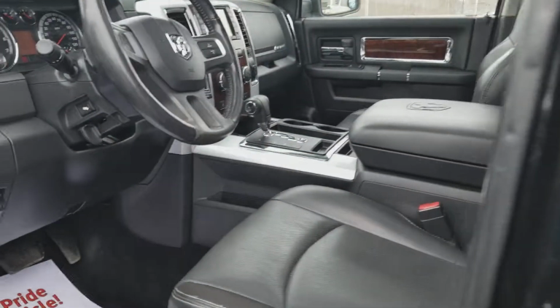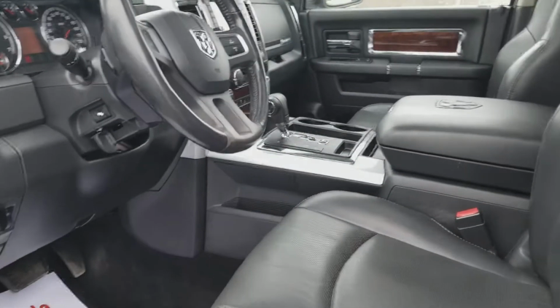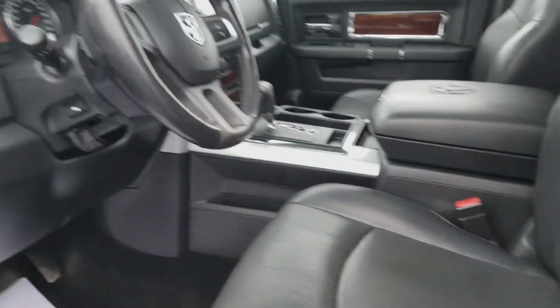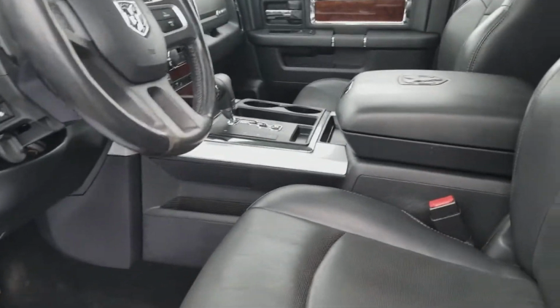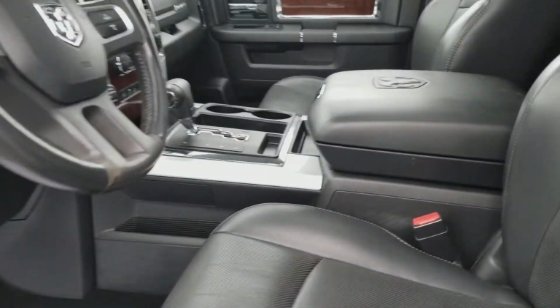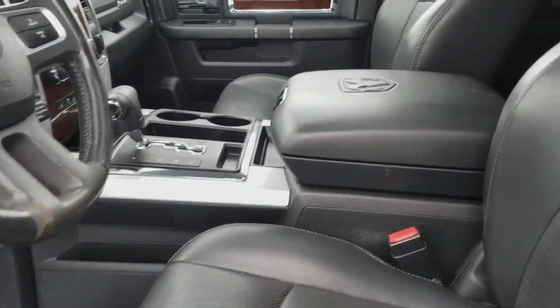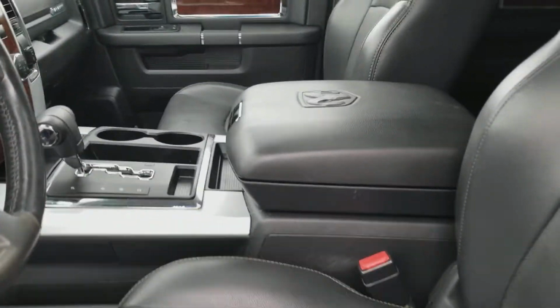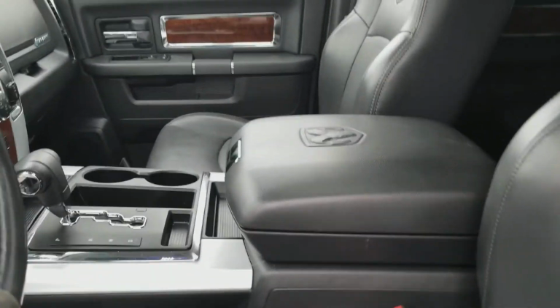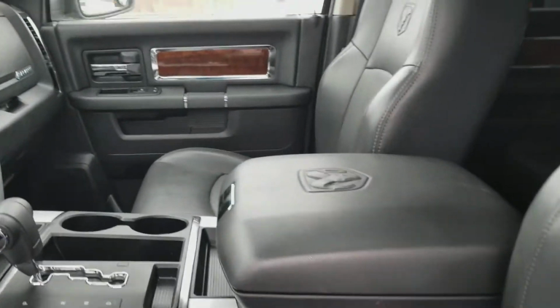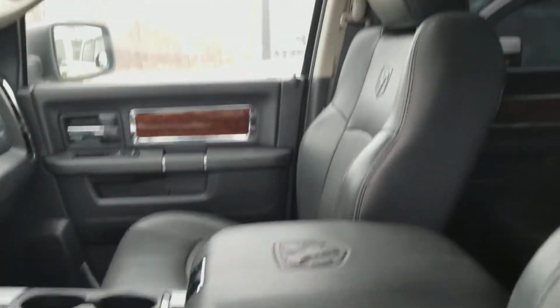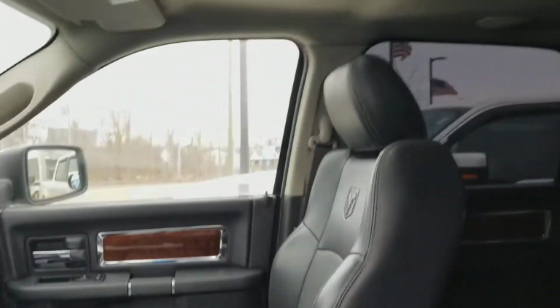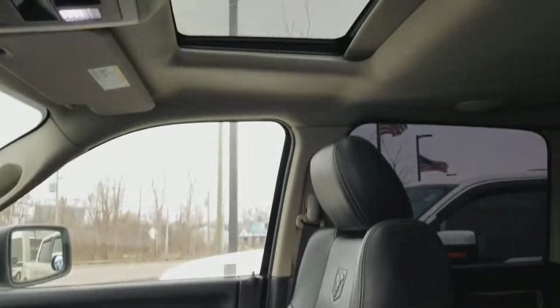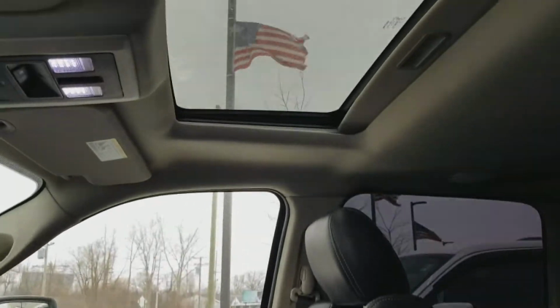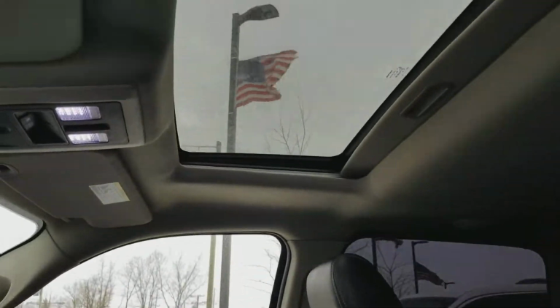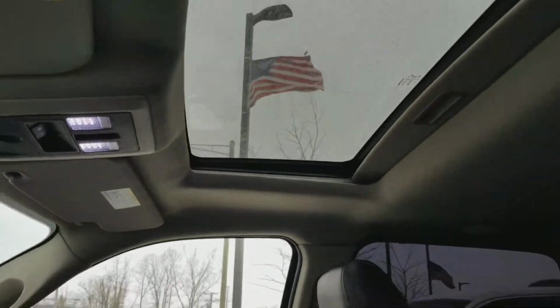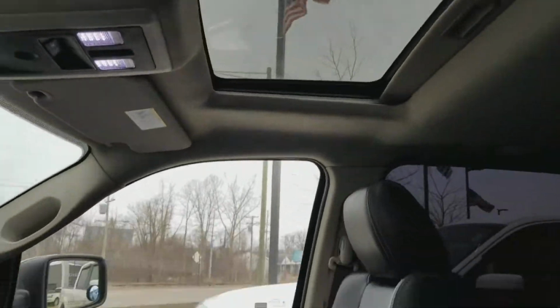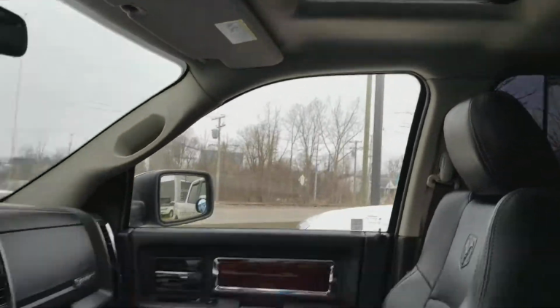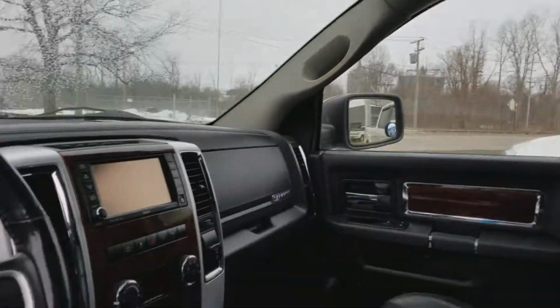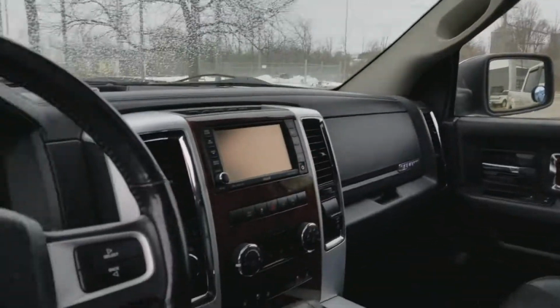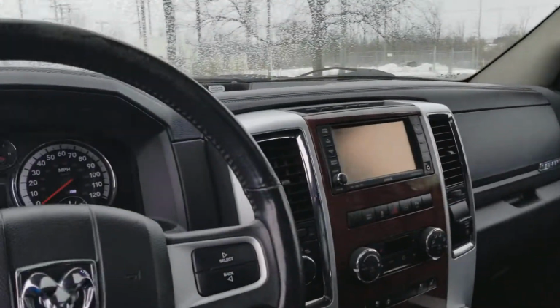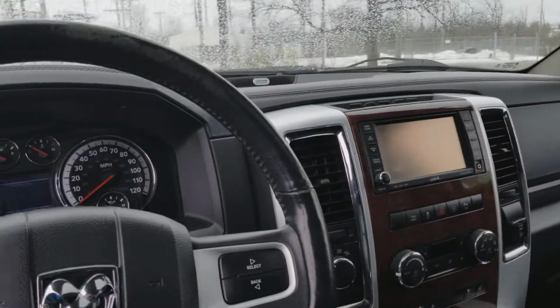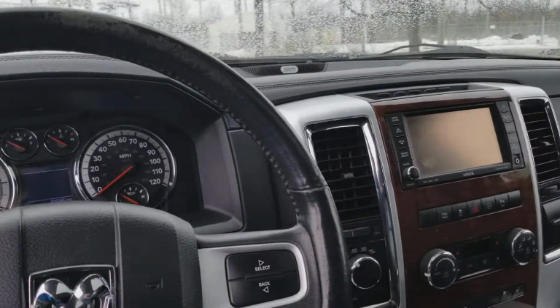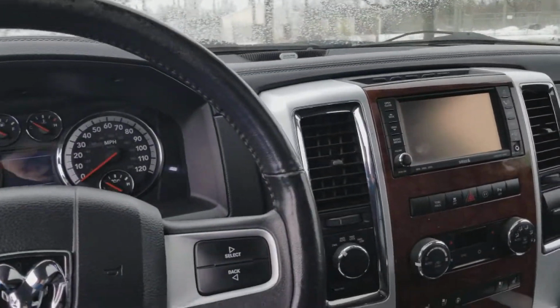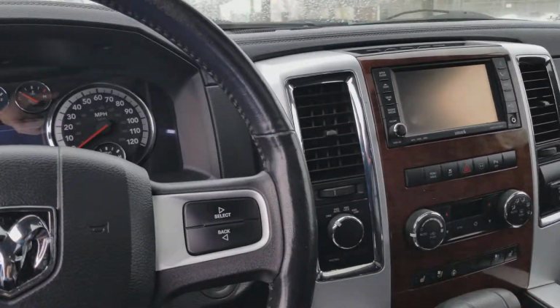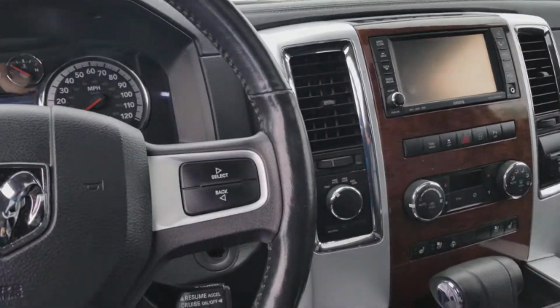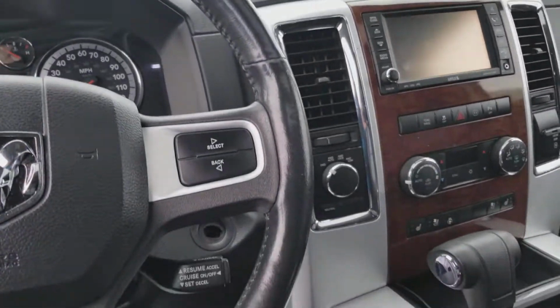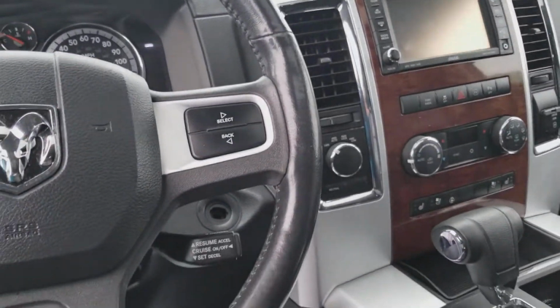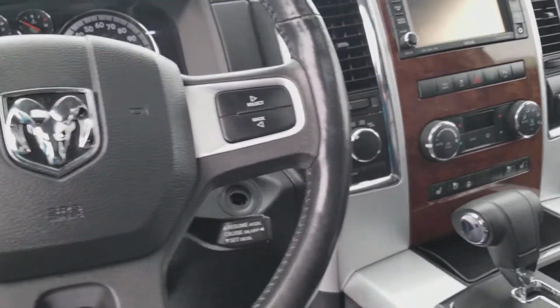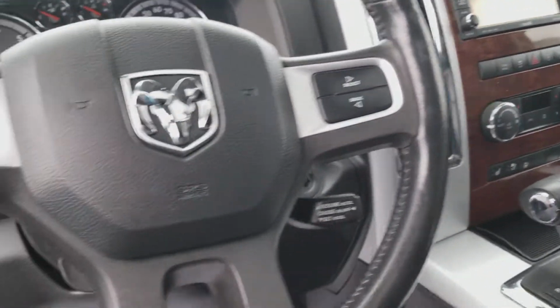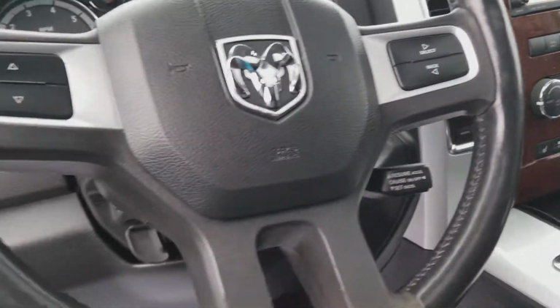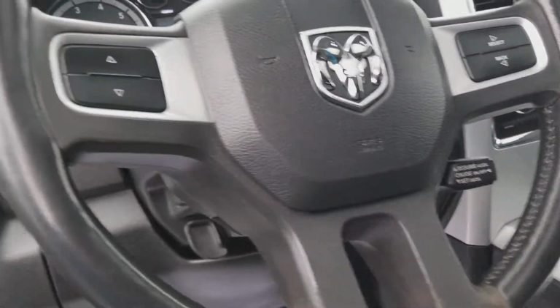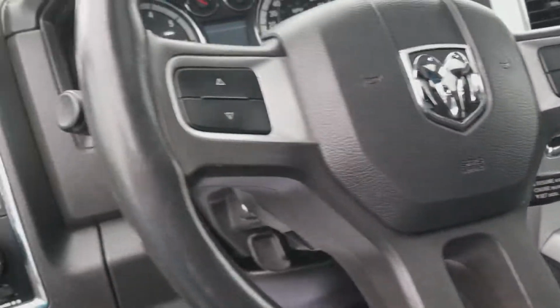Leather interior. Huge center console. You've got the moon roof. You've got a U-Connect system. Heated seats. Heated steering wheel.